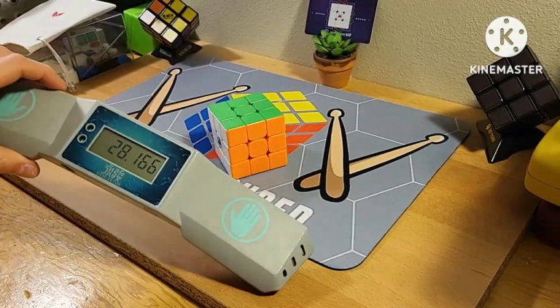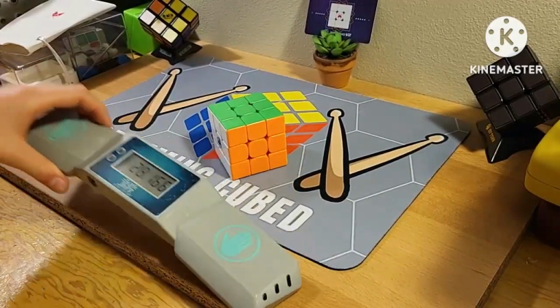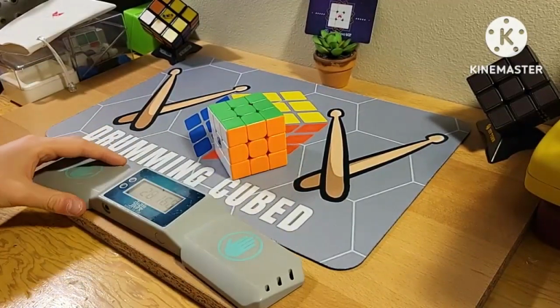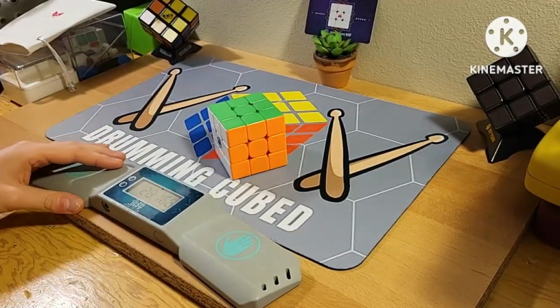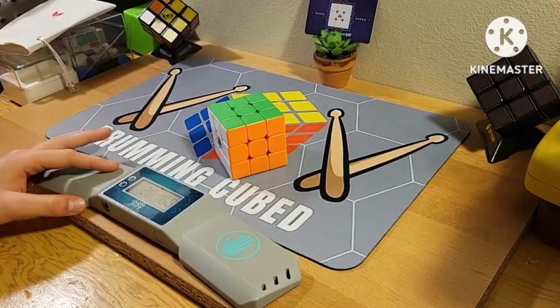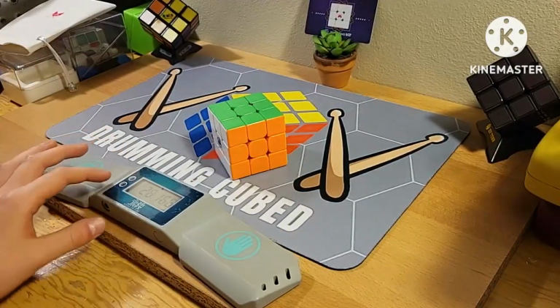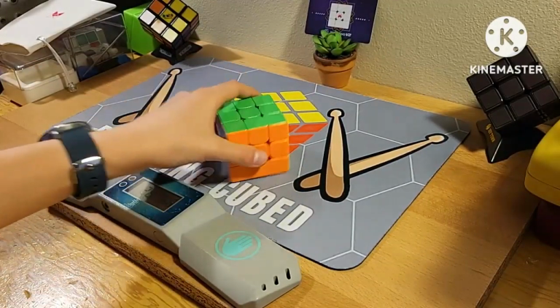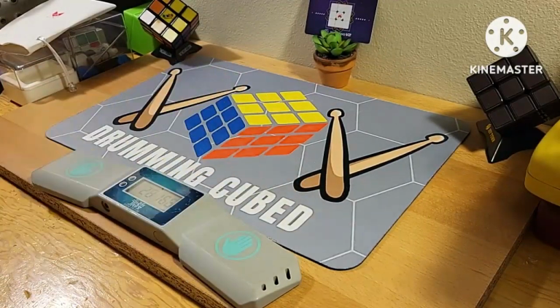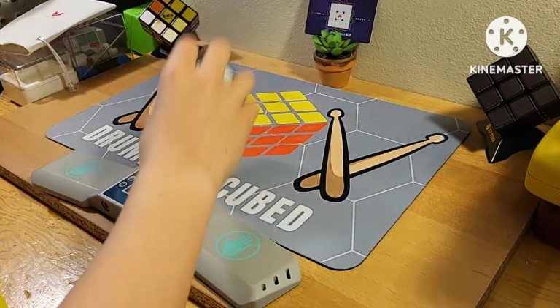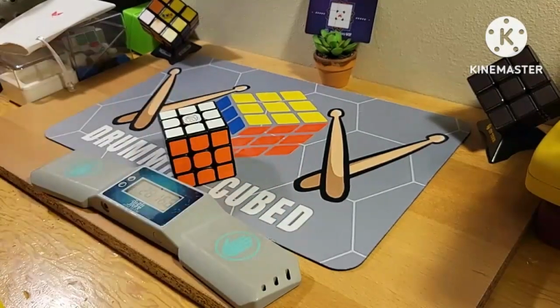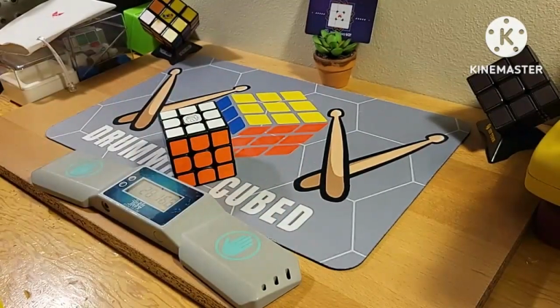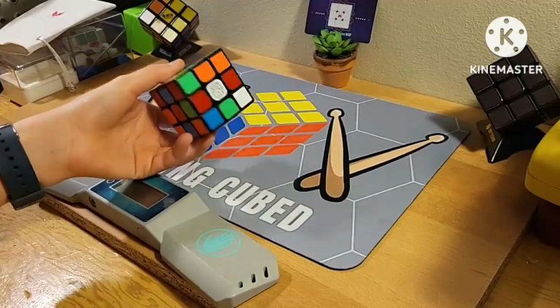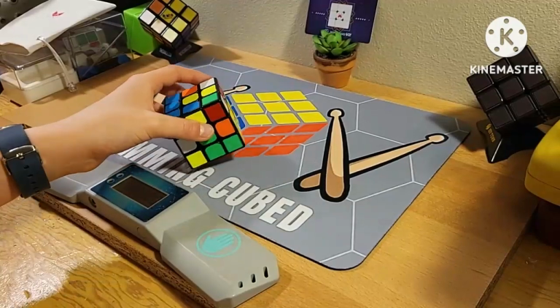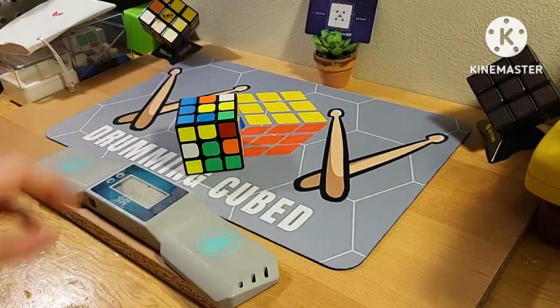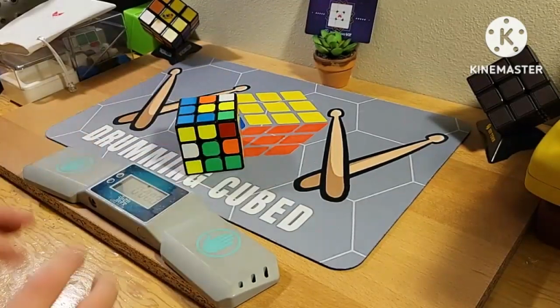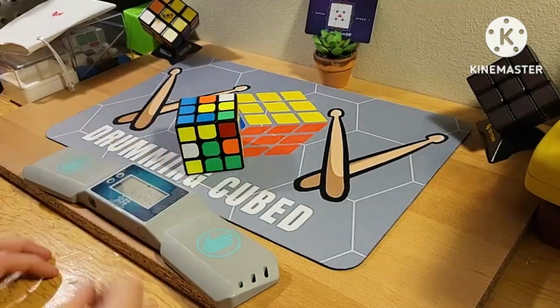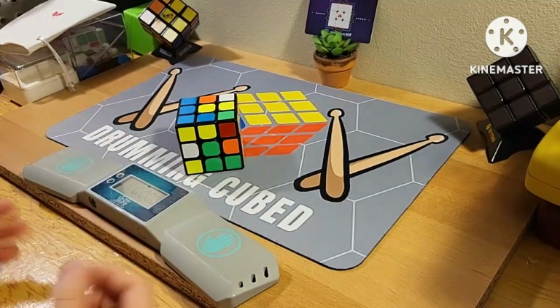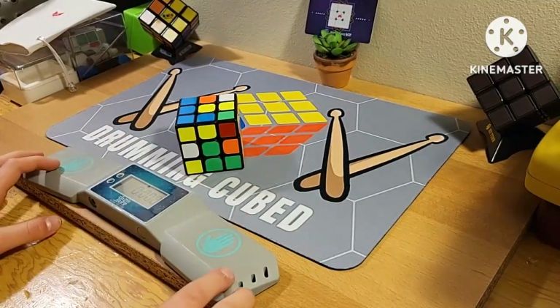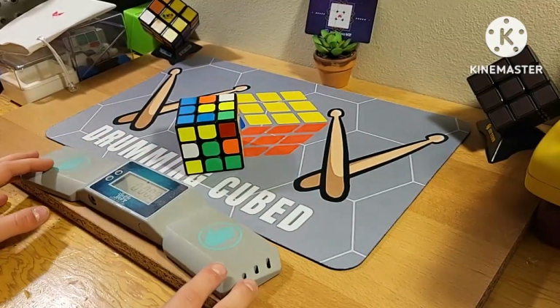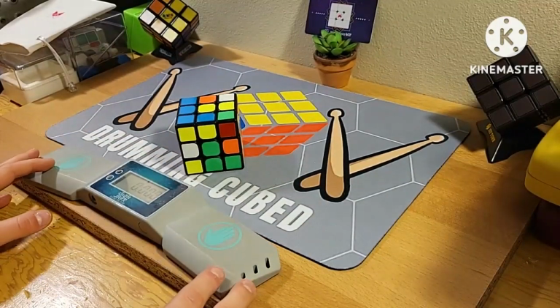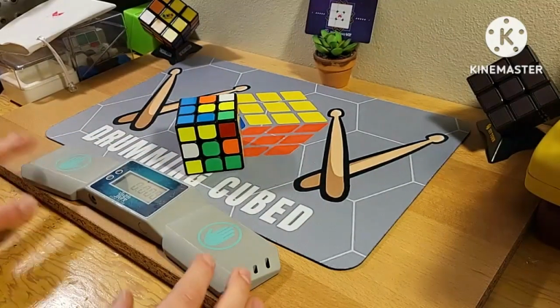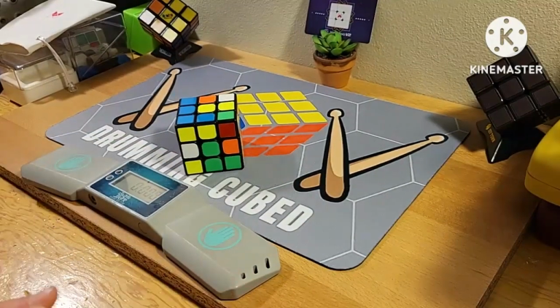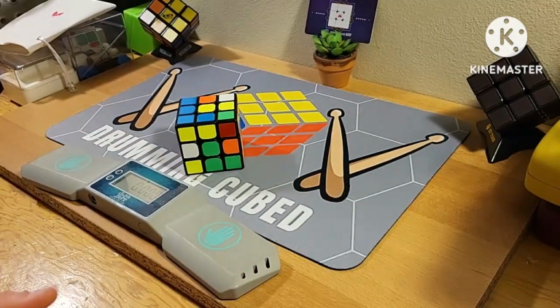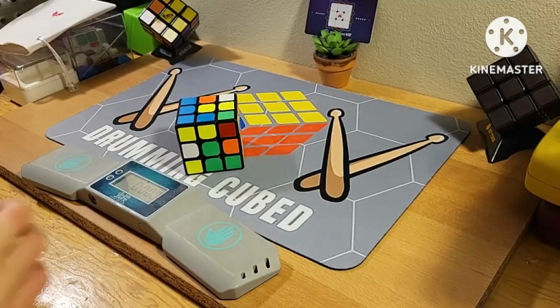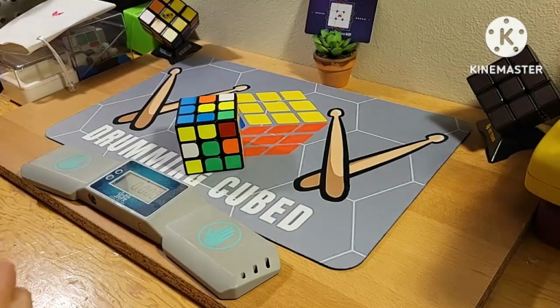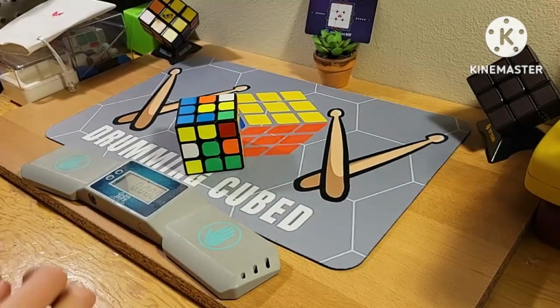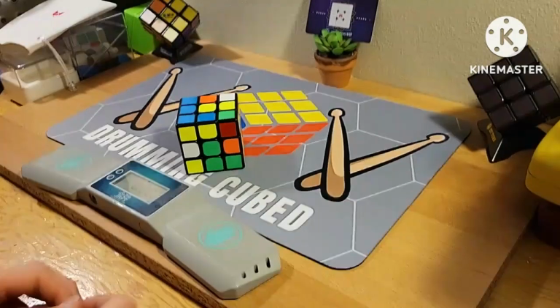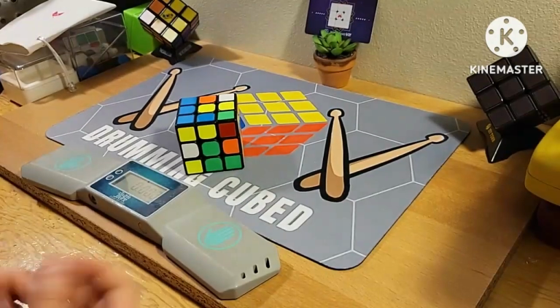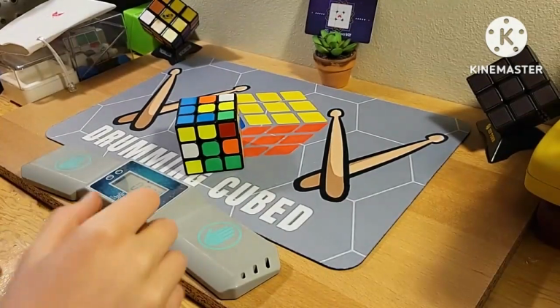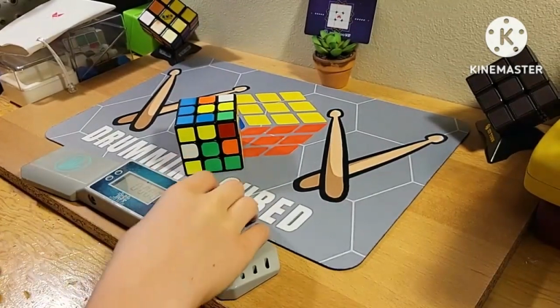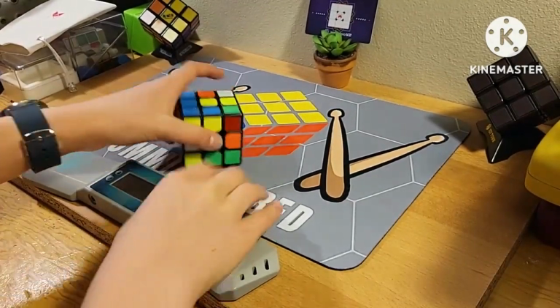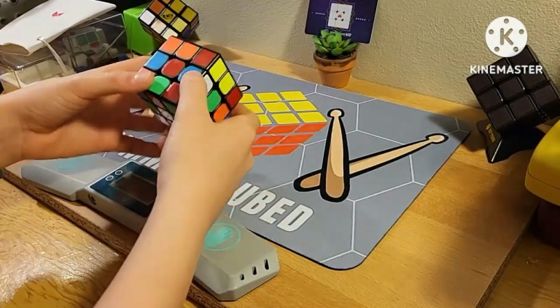That was a 28 — not that great of a solve. Now it's the stickered version's turn. Obviously different scrambles — more lucky or less lucky — could play a difference in this, but this is just trying to get a vague assumption of how each cube performs on a solve.